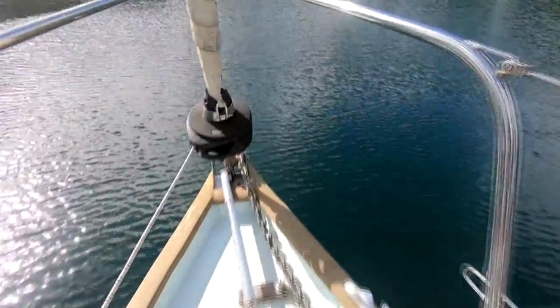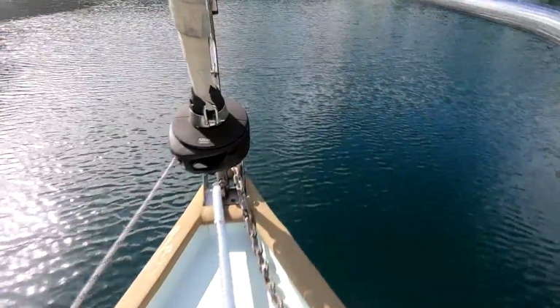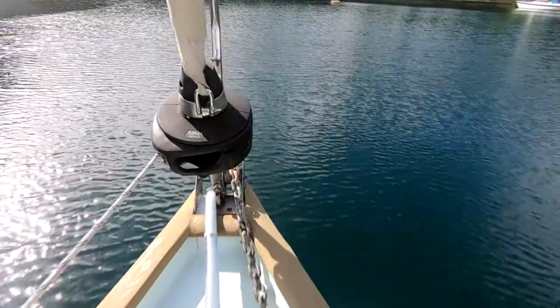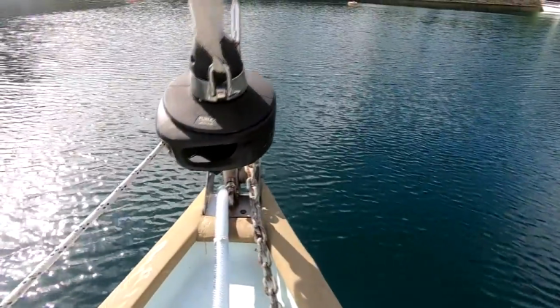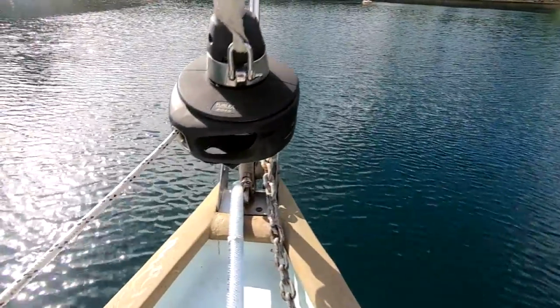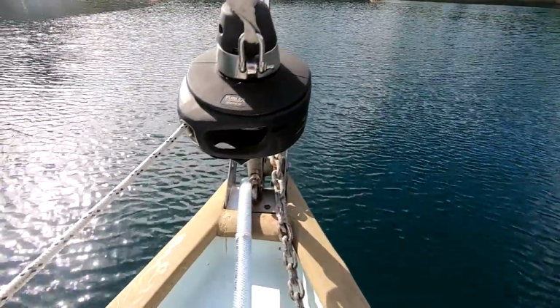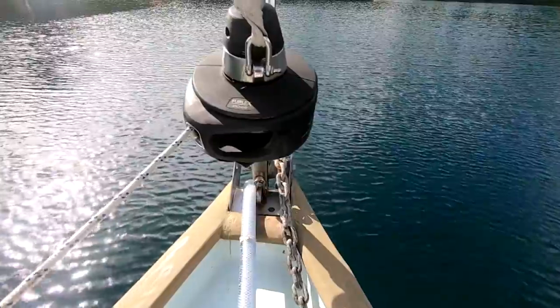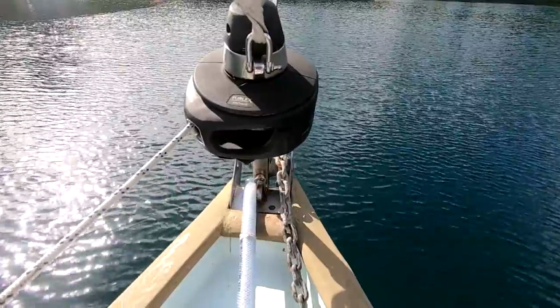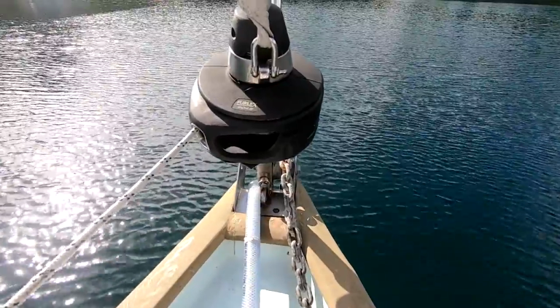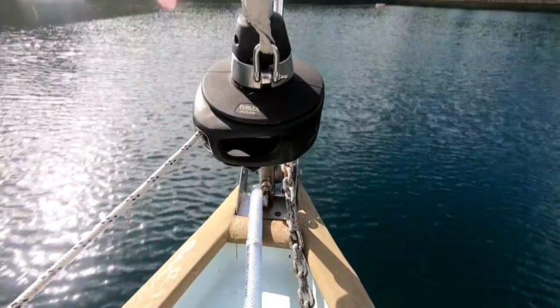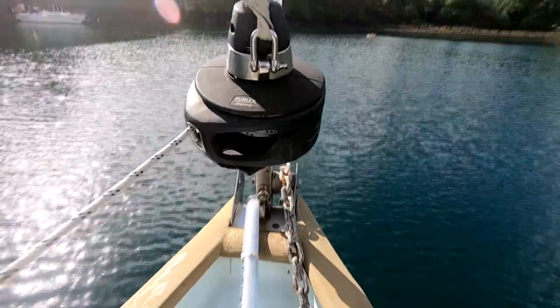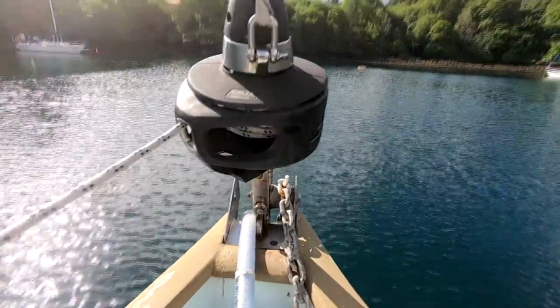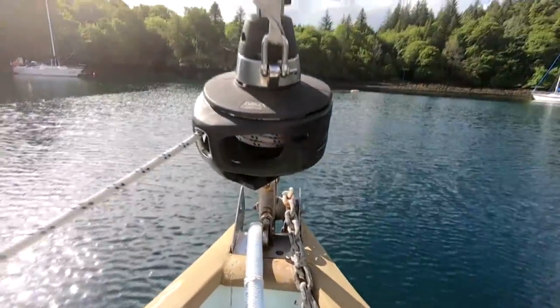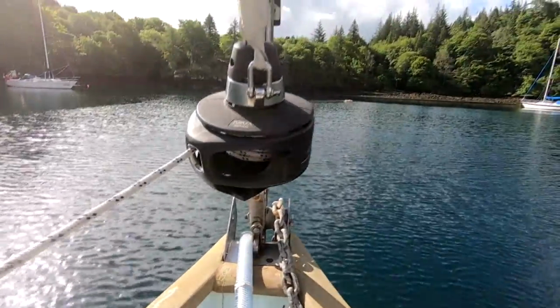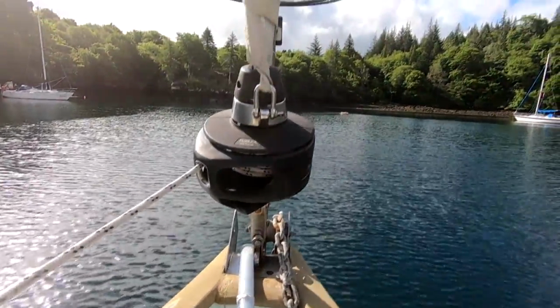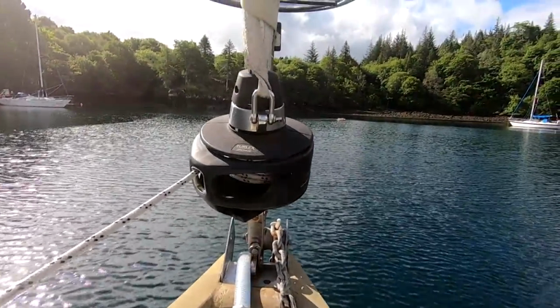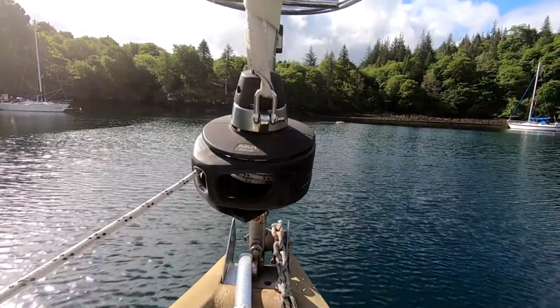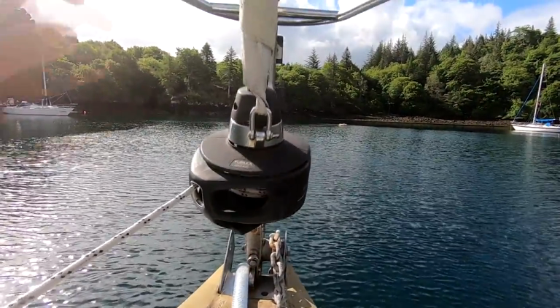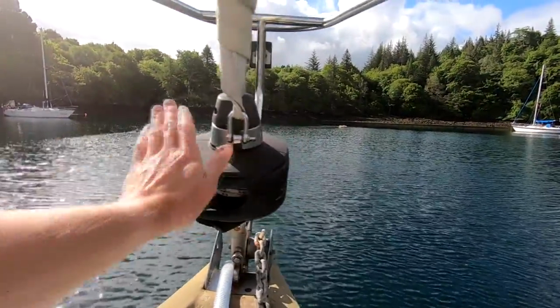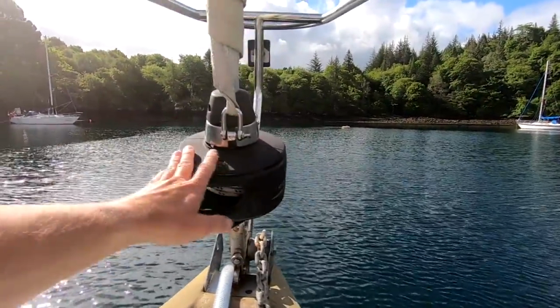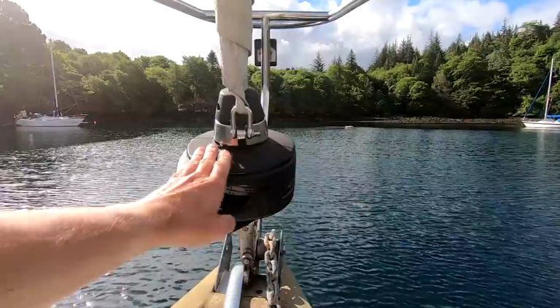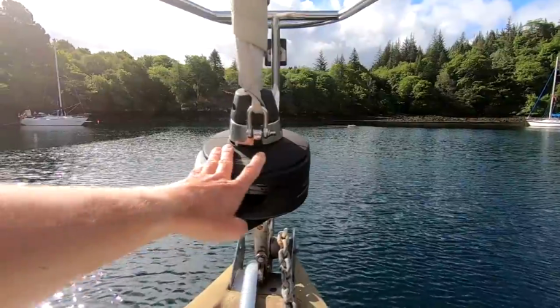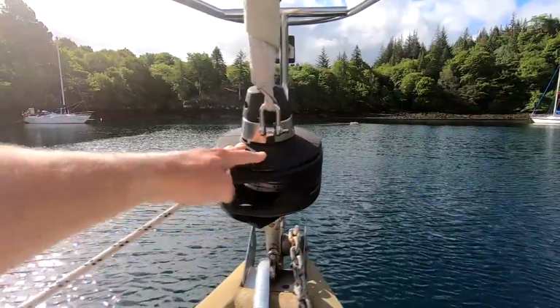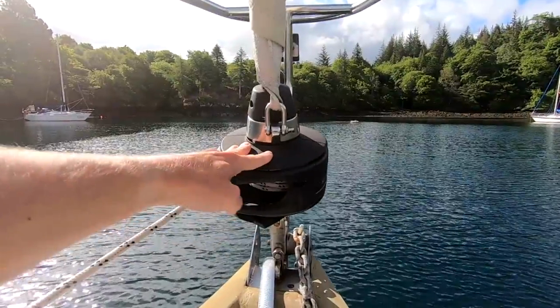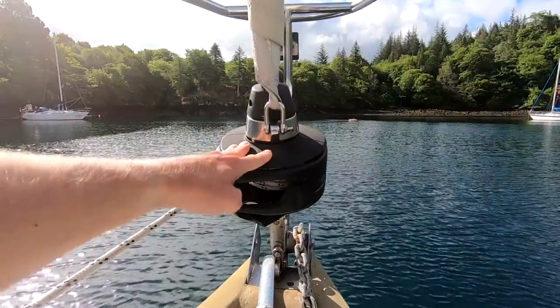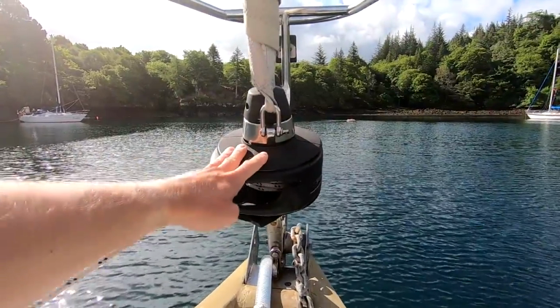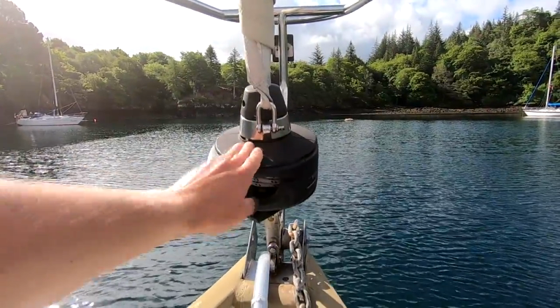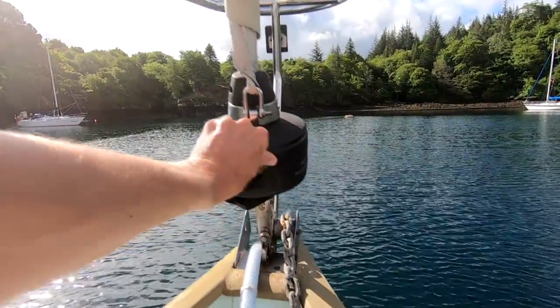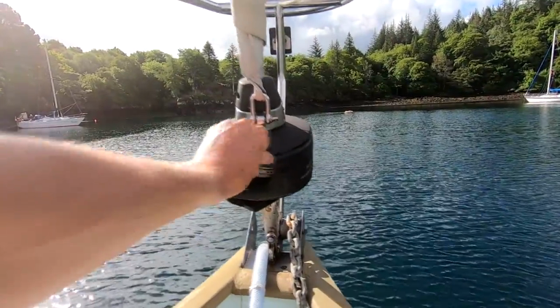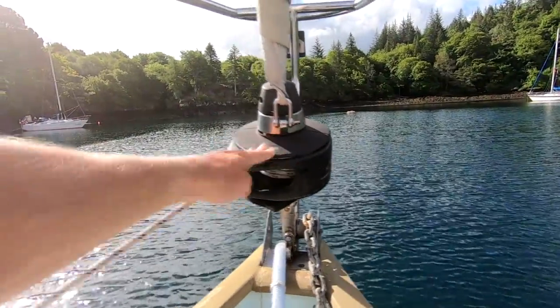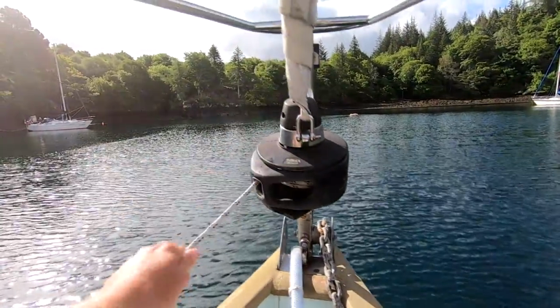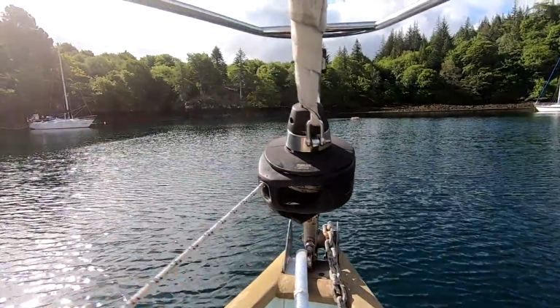We have a Furlex 204S roller furling for the Genoa — absolutely fantastic. This came with the boat when we bought her. Really, really nice bit of kit. Never goes wrong.